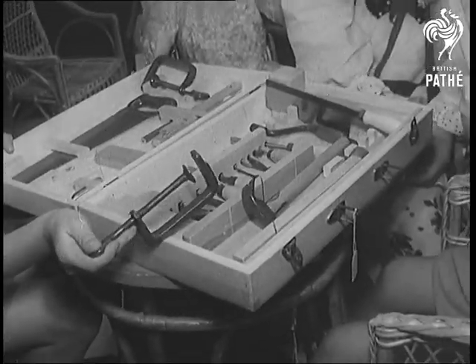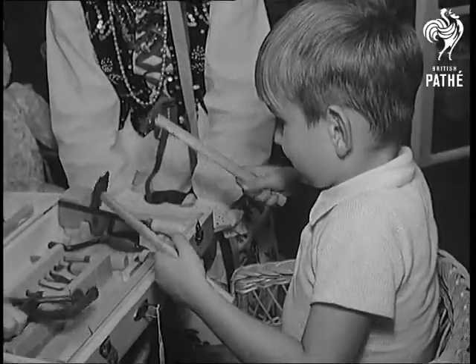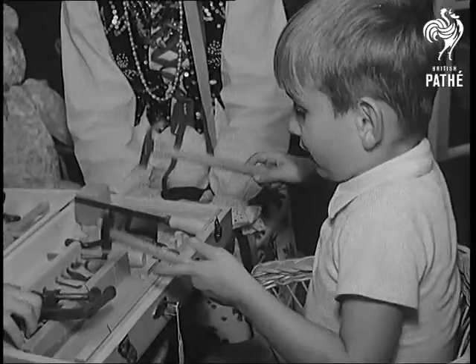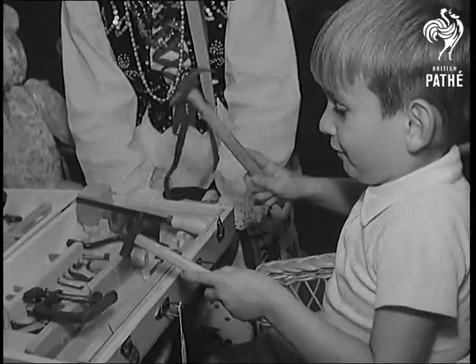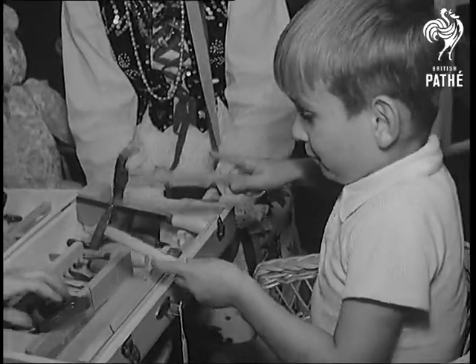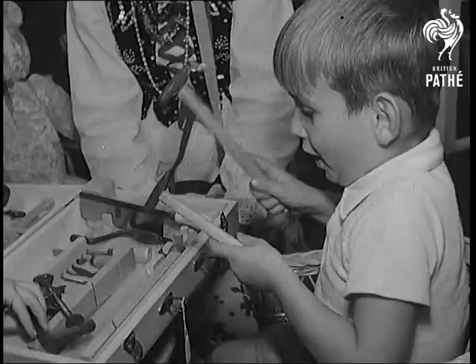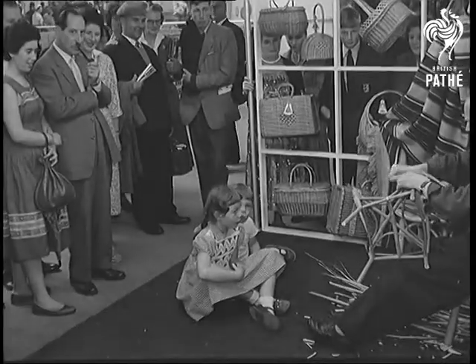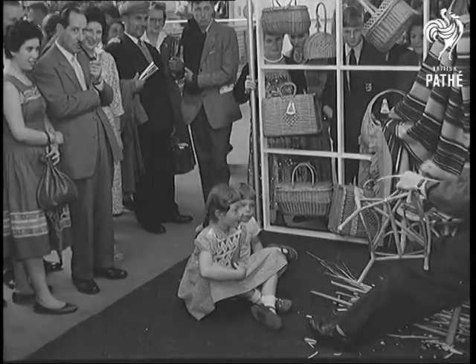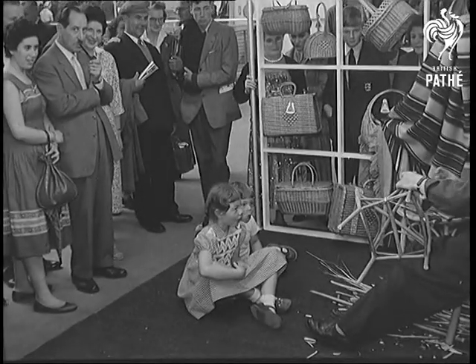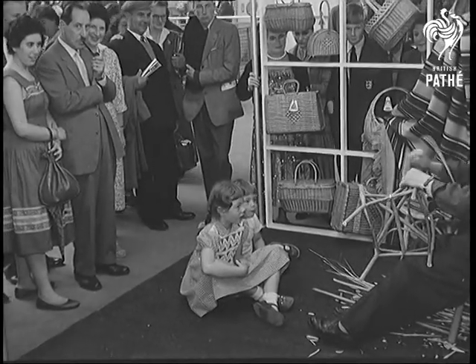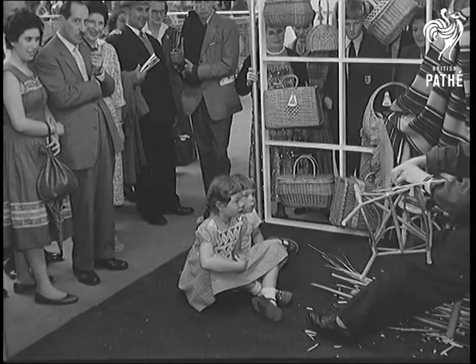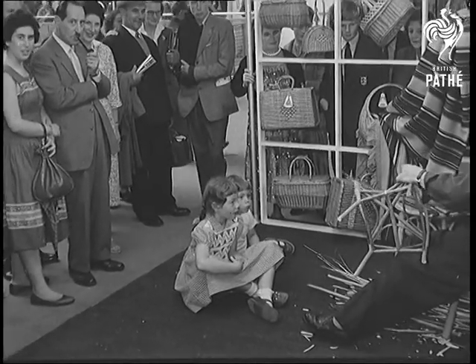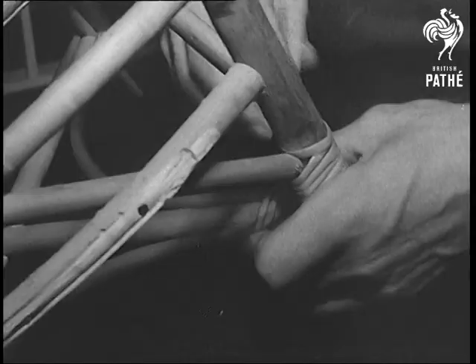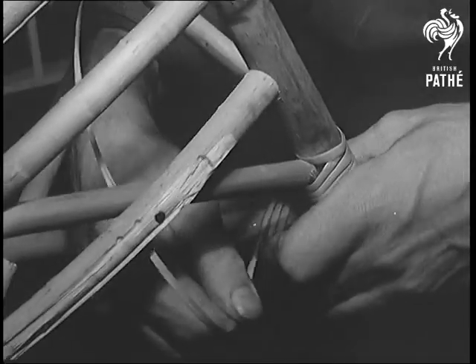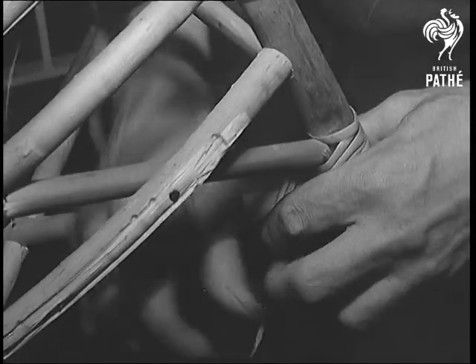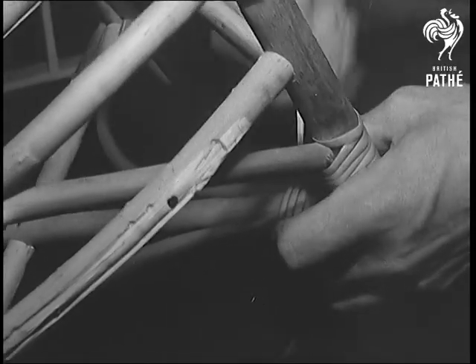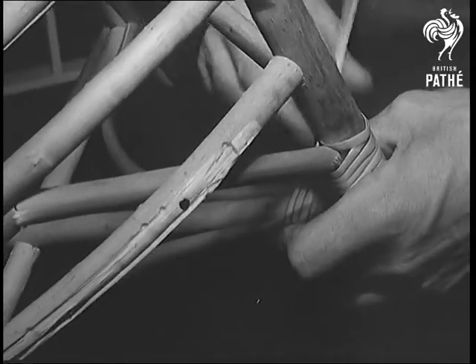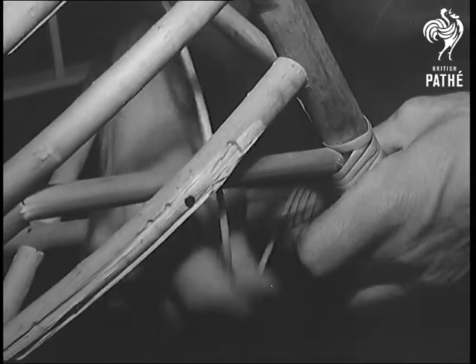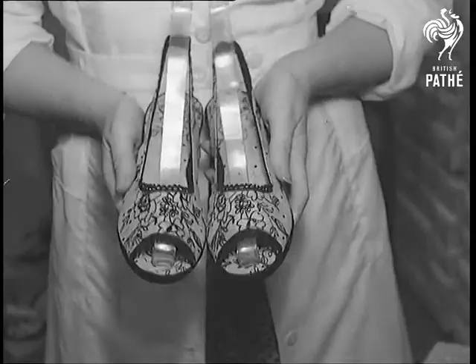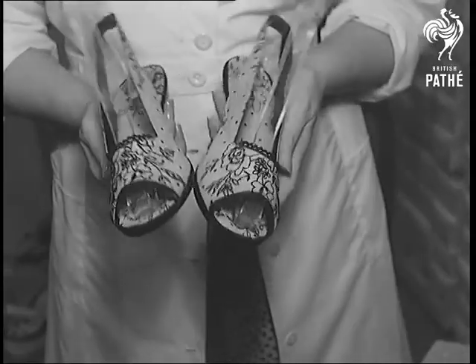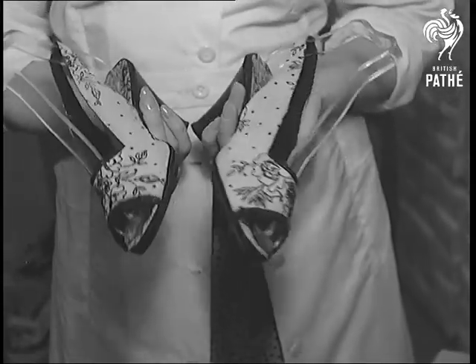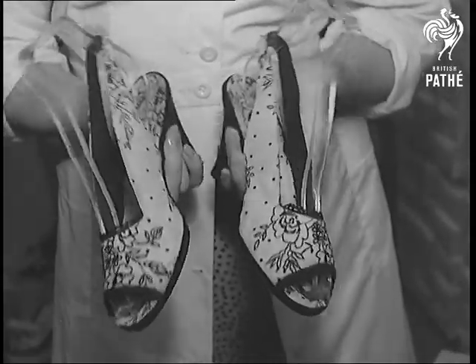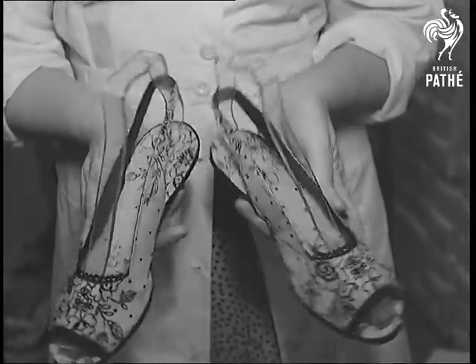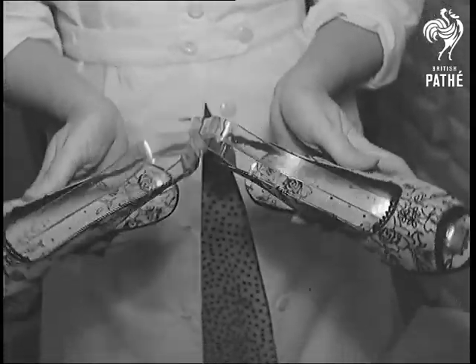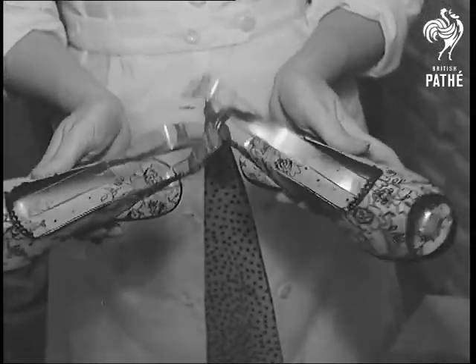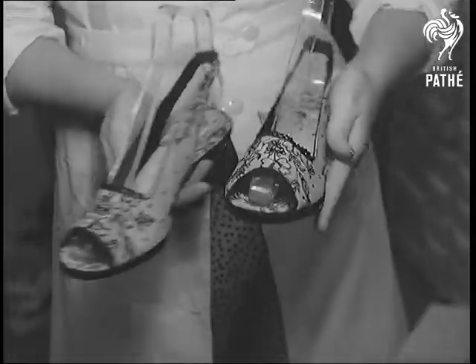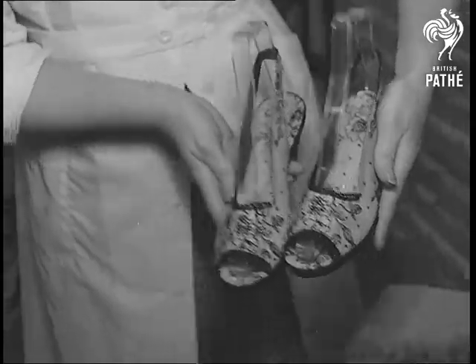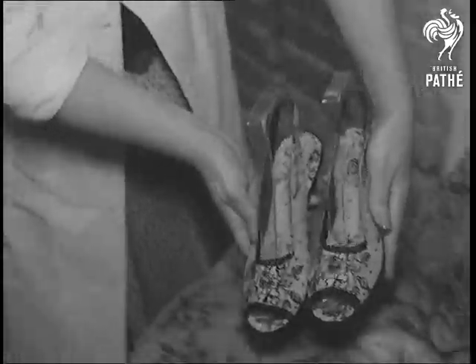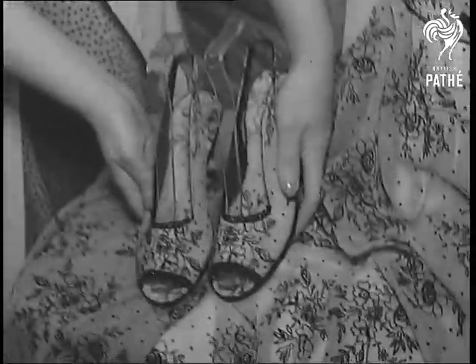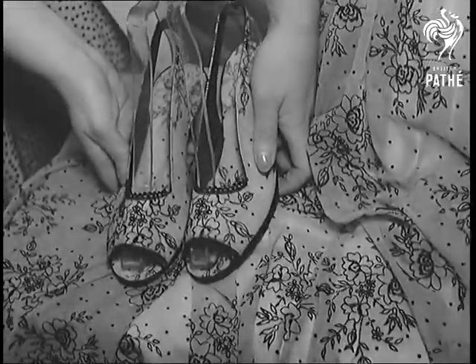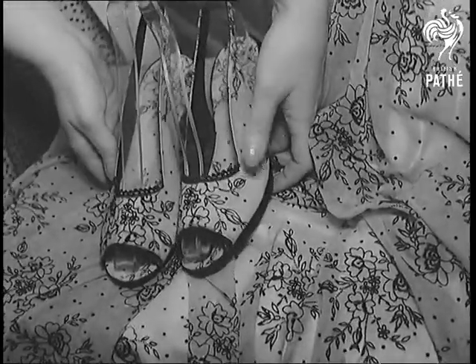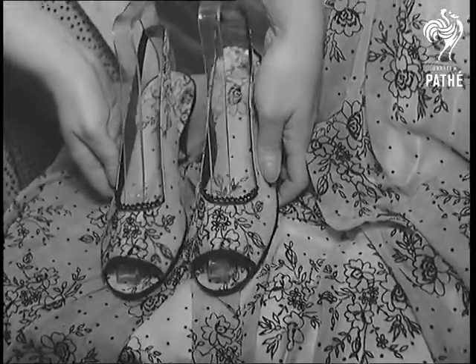Amateur craftsmen of all ages flock to Olympia for the do-it-yourself exhibition in search of ideas. Whether they're traditional, like wicker chair making, or novel, like making your own shoes out of the same material as your dress — quite simple to do, the kits are available in several different styles.